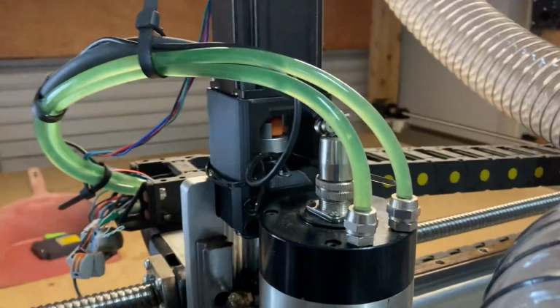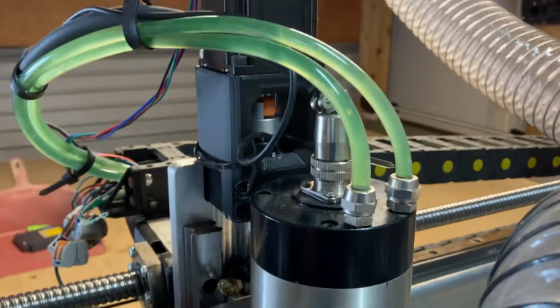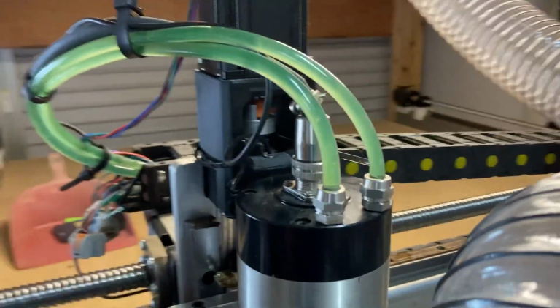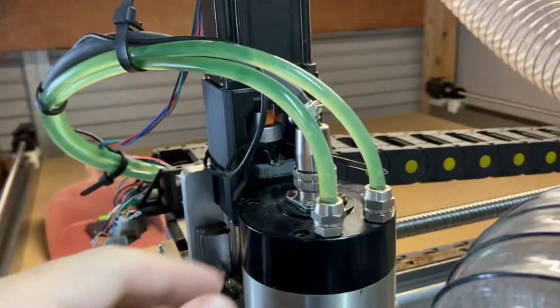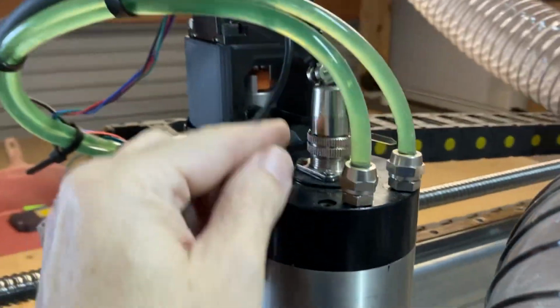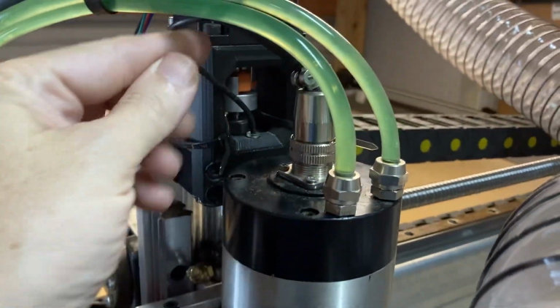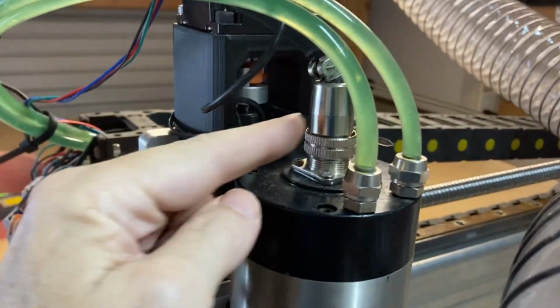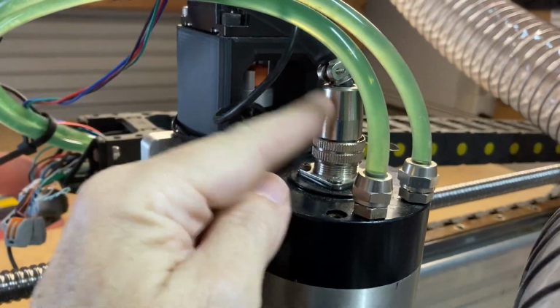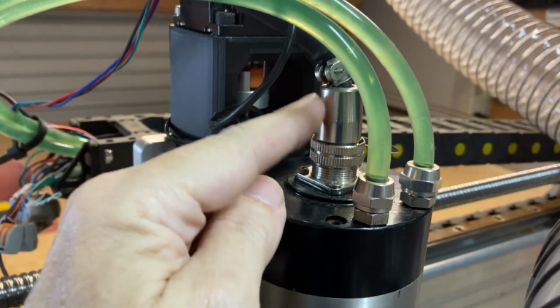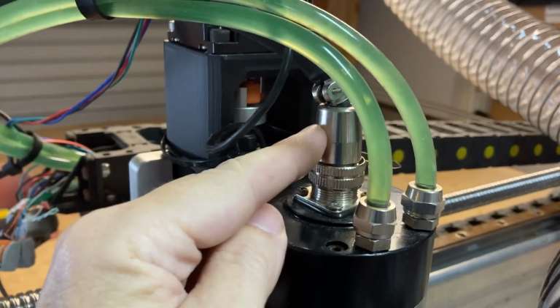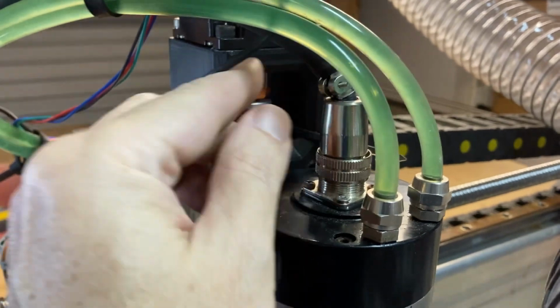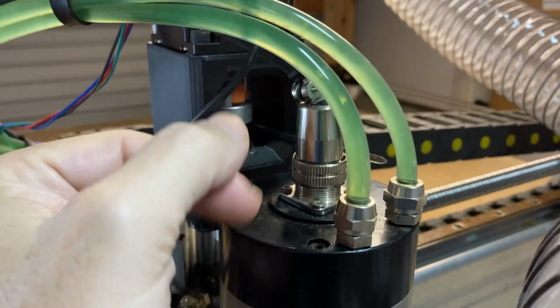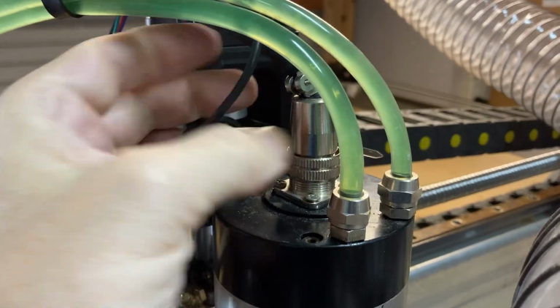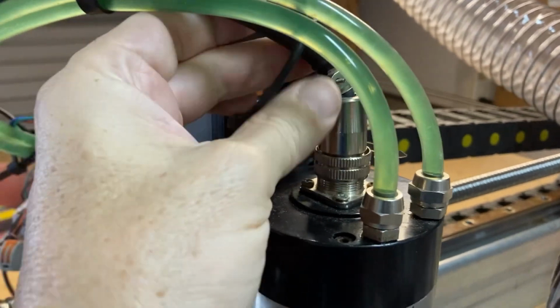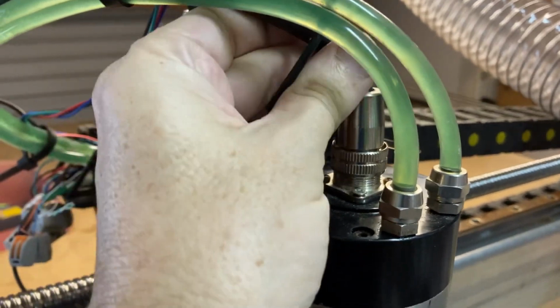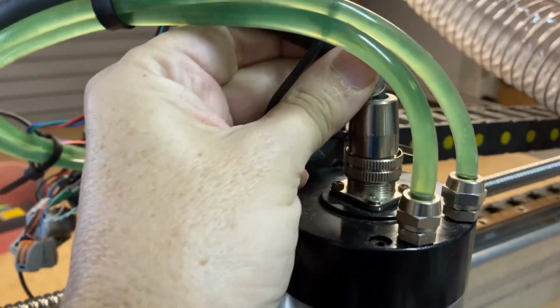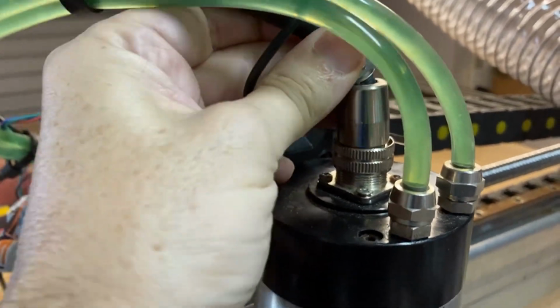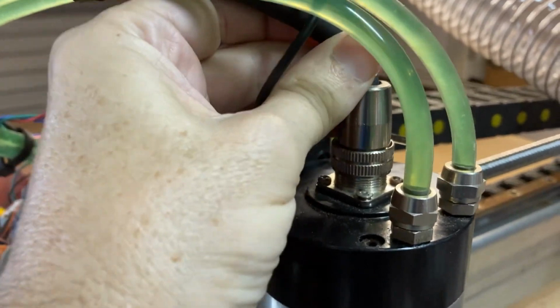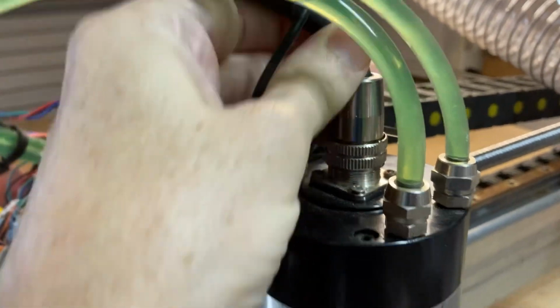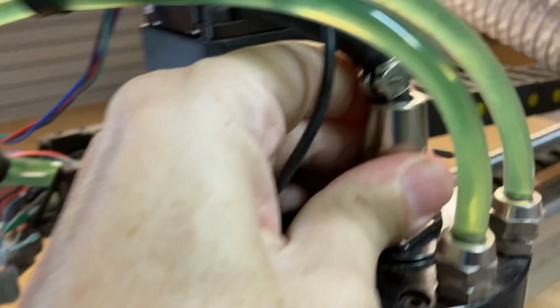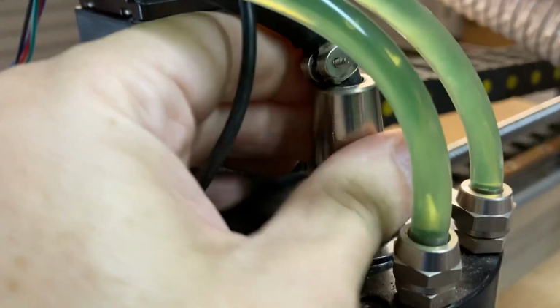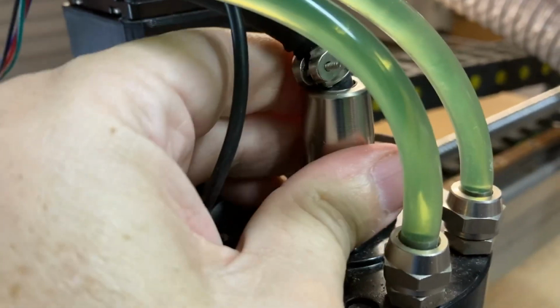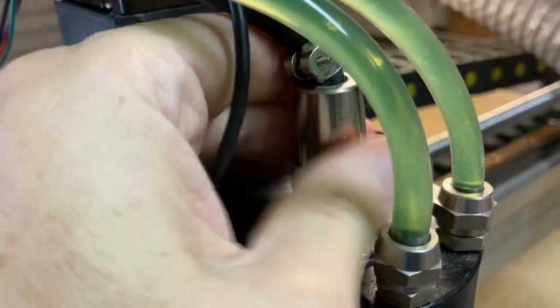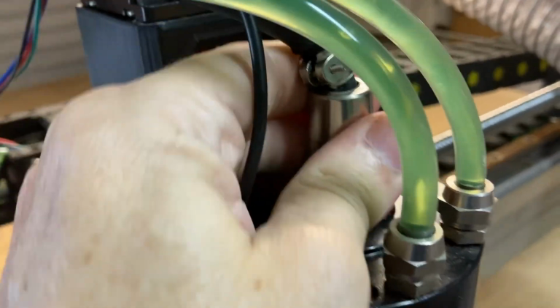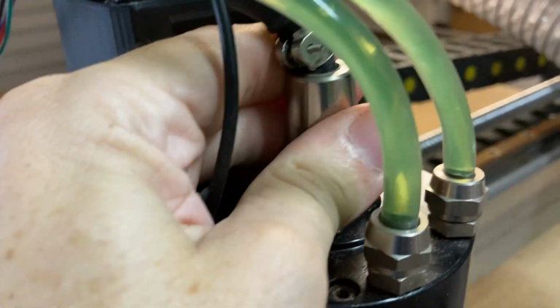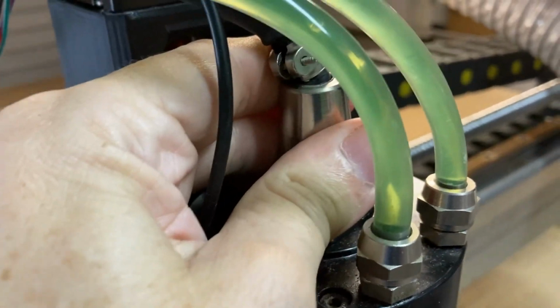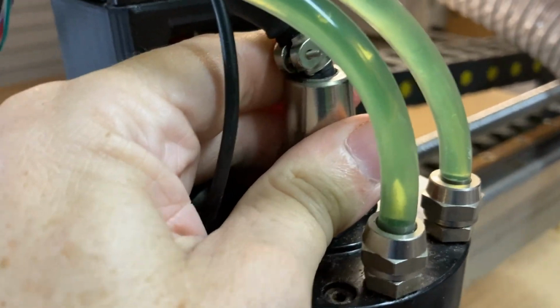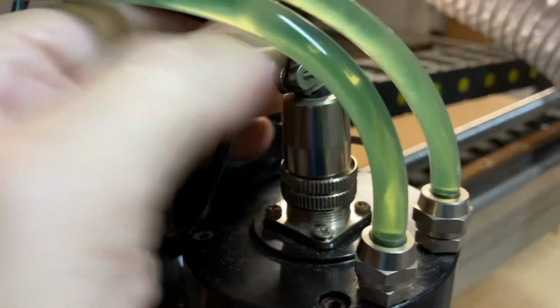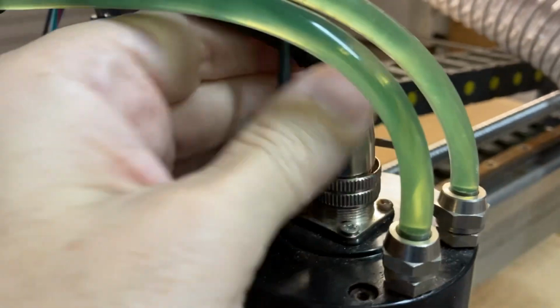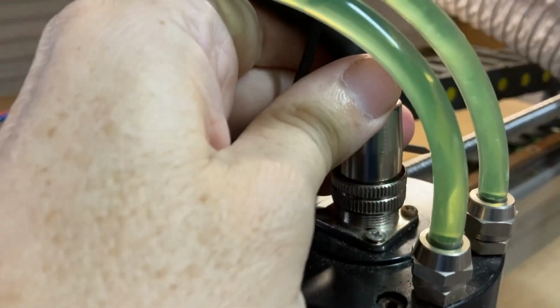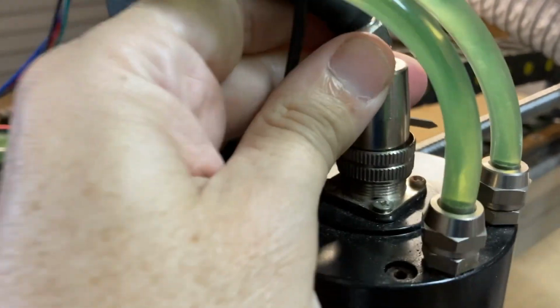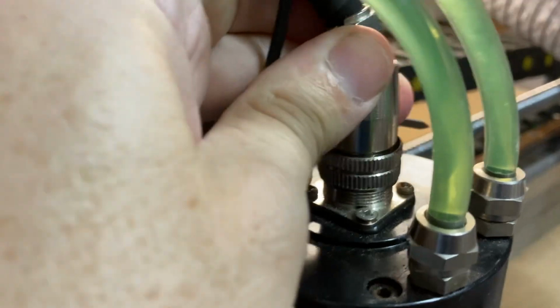I have narrowed down the problem. There's a short in here when this moves, depending on what's touching.